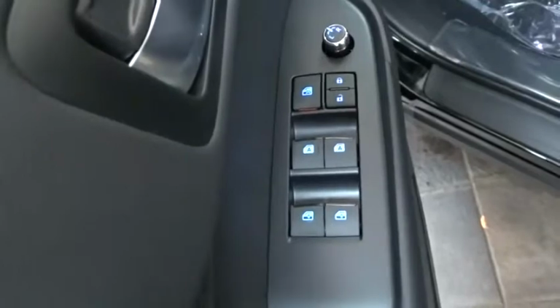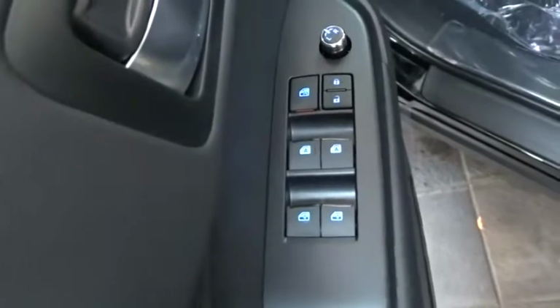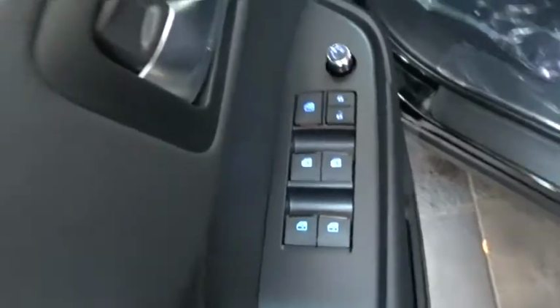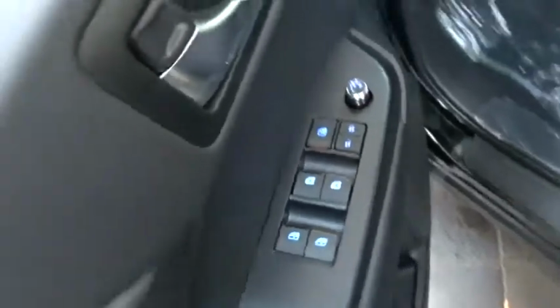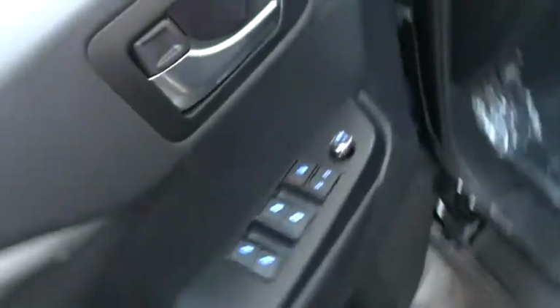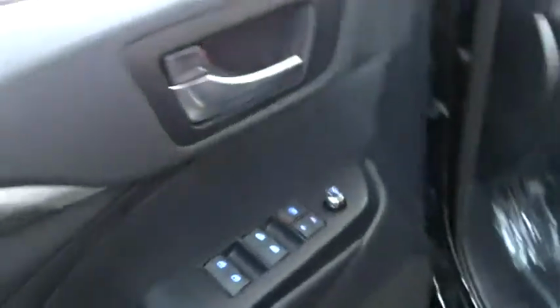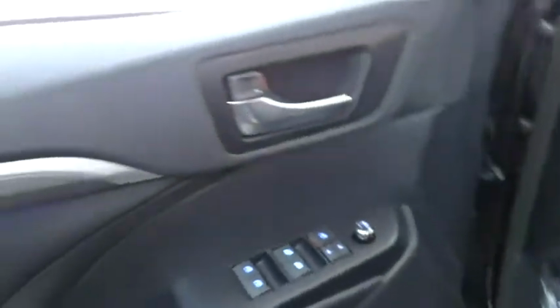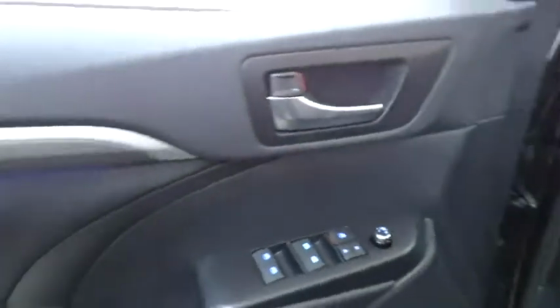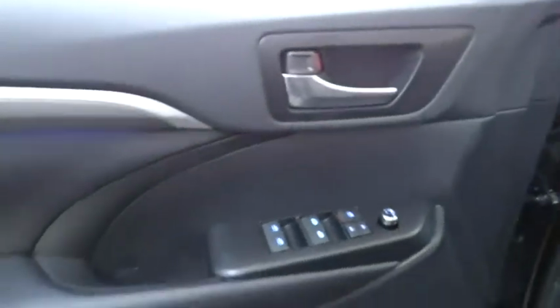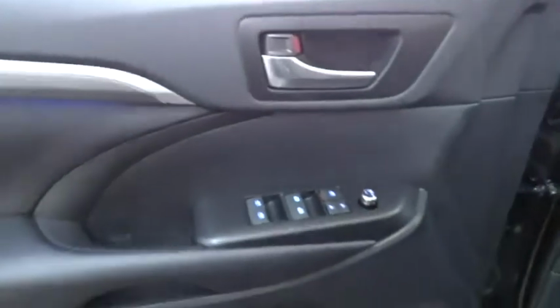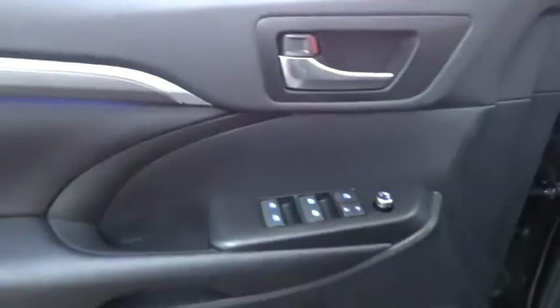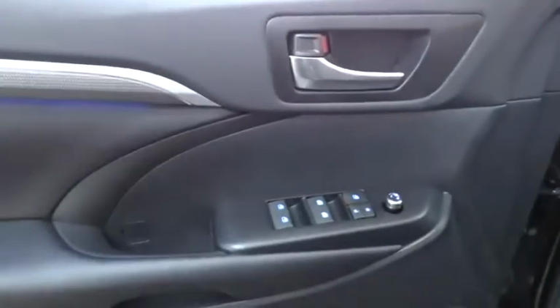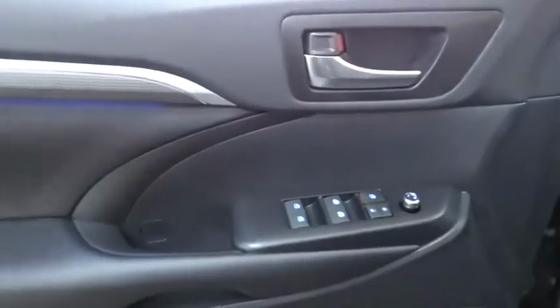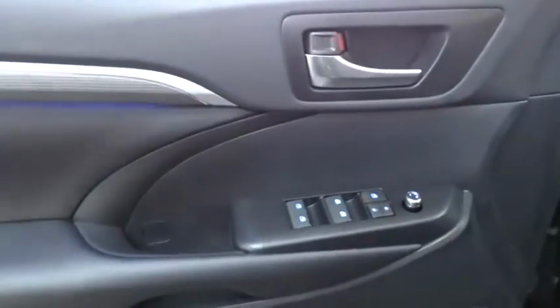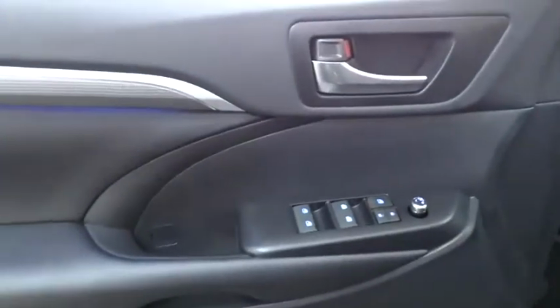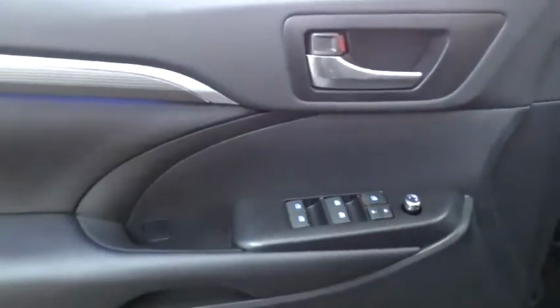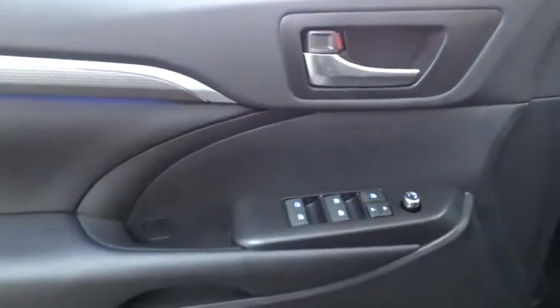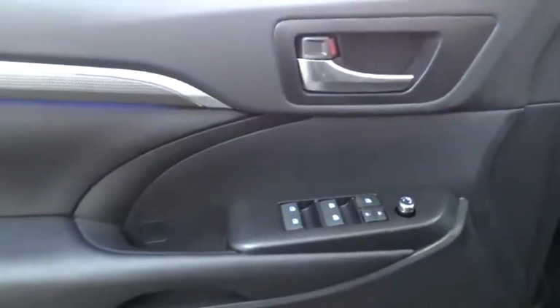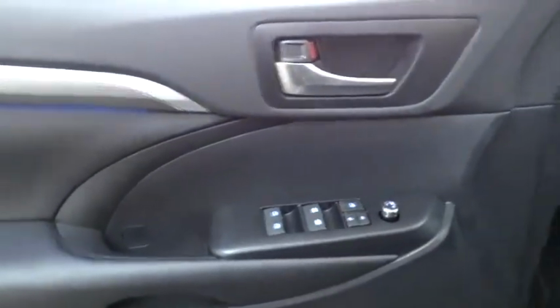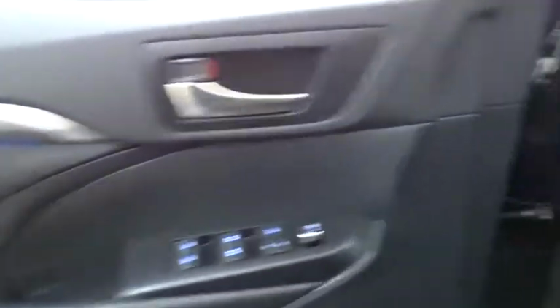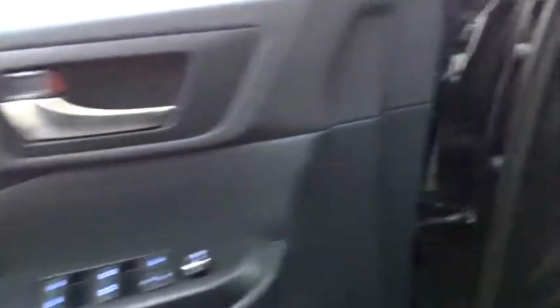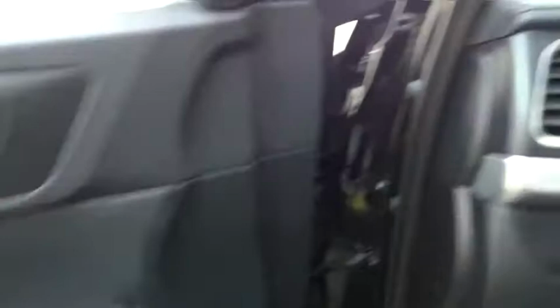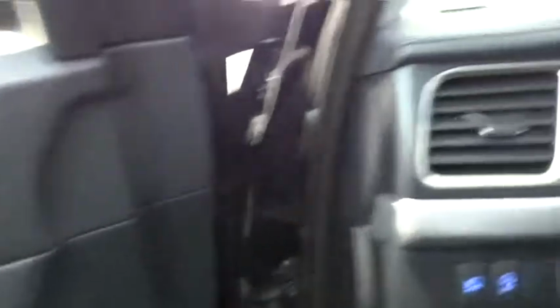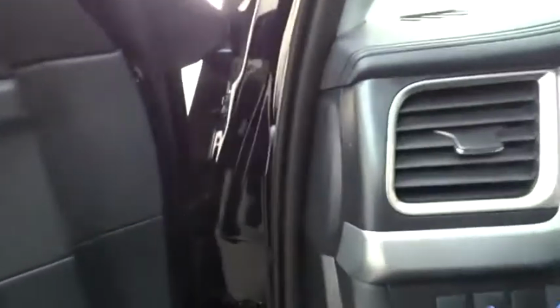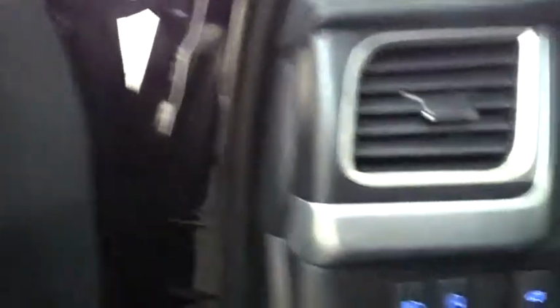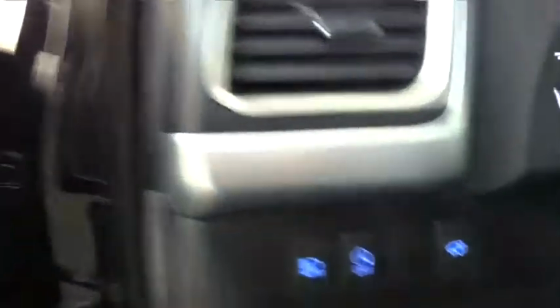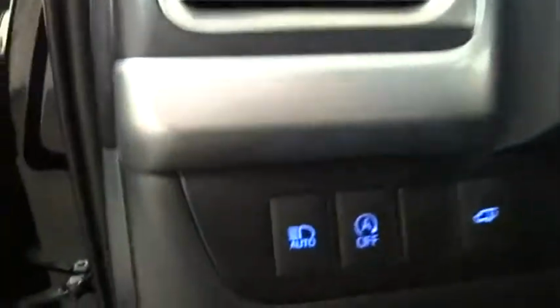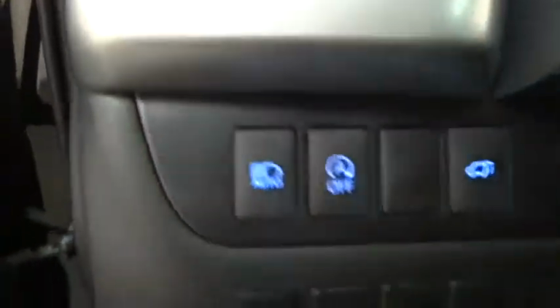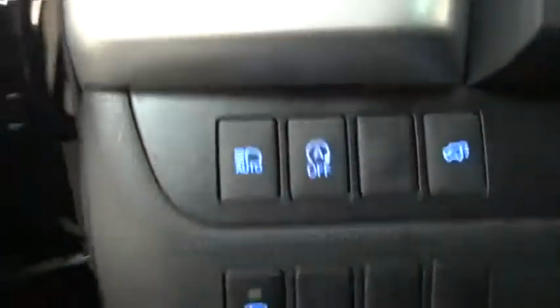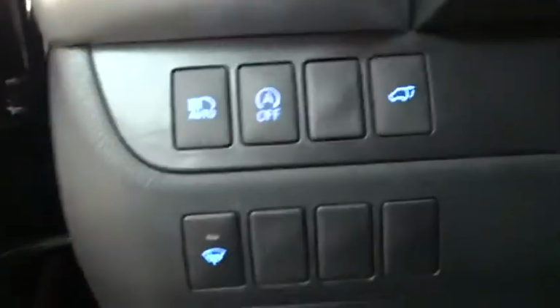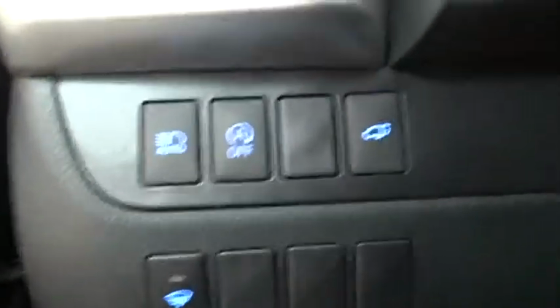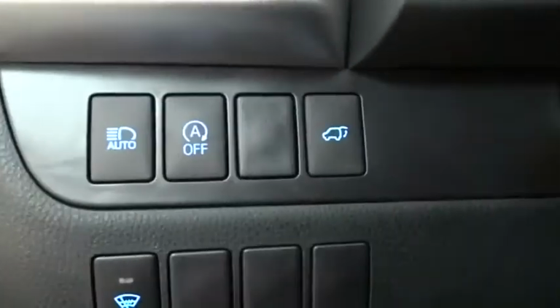Keyless entry, steering wheel audio controls, backup camera, navigation system, power liftgate, traction control, stability control.